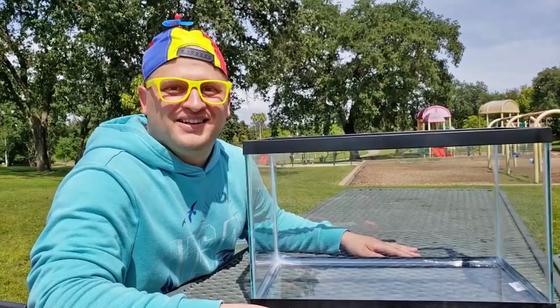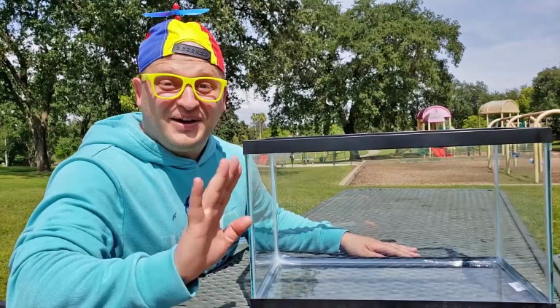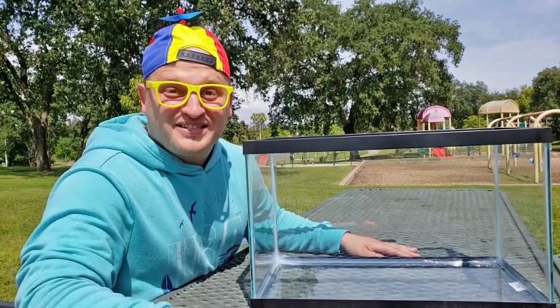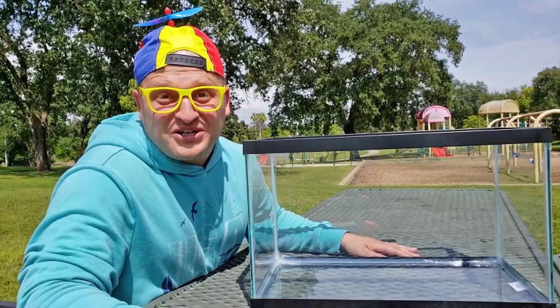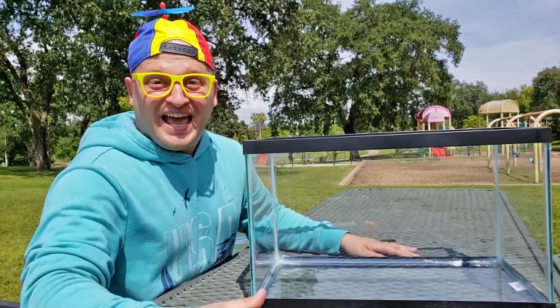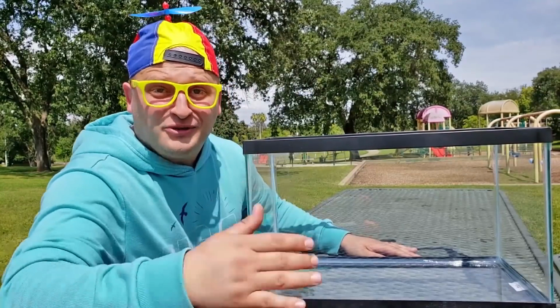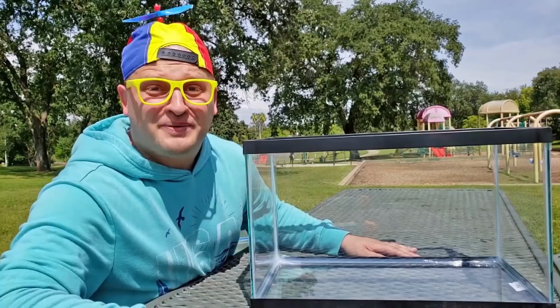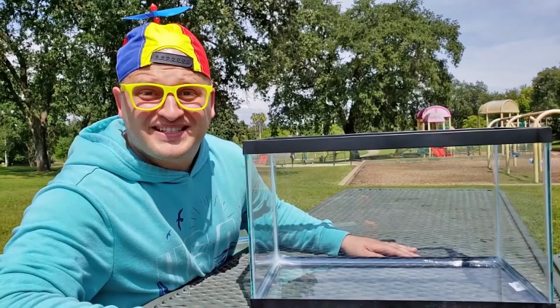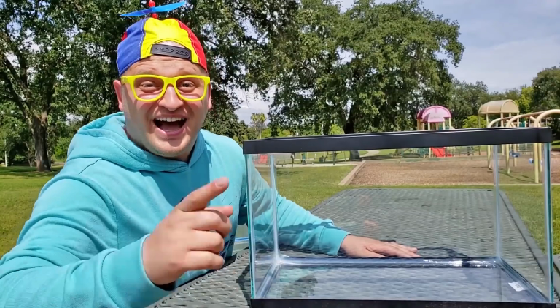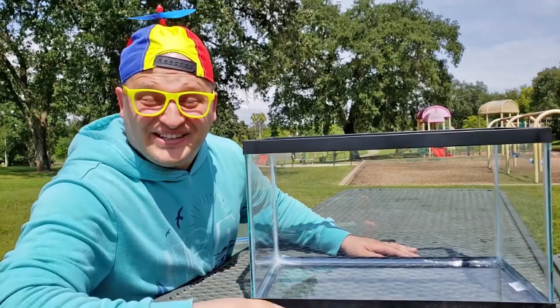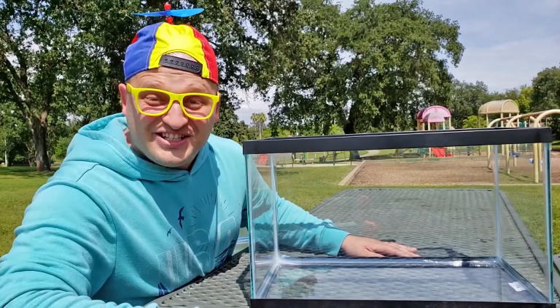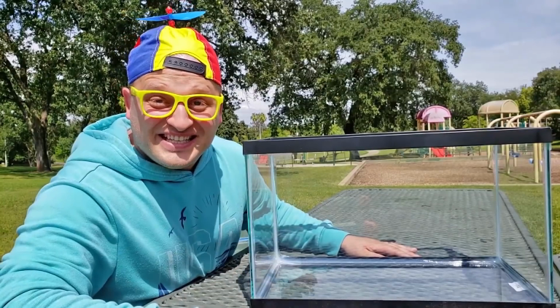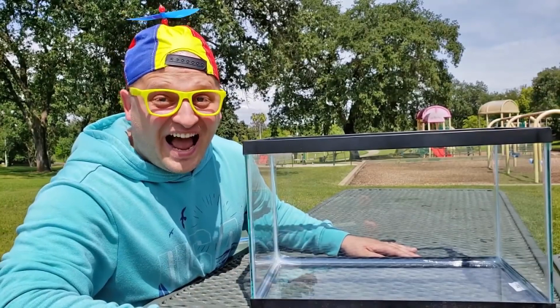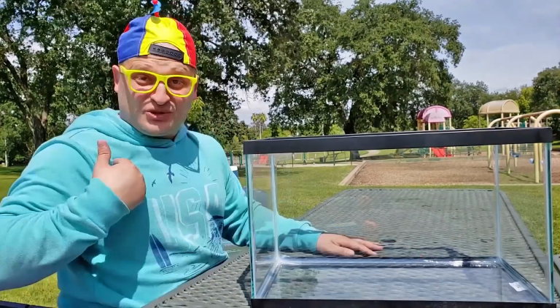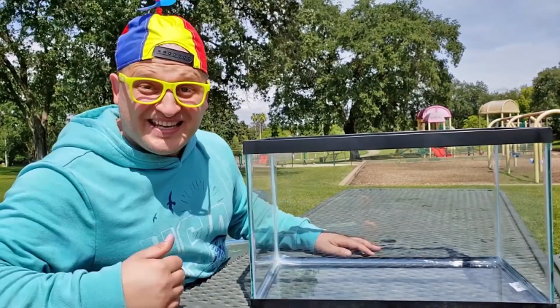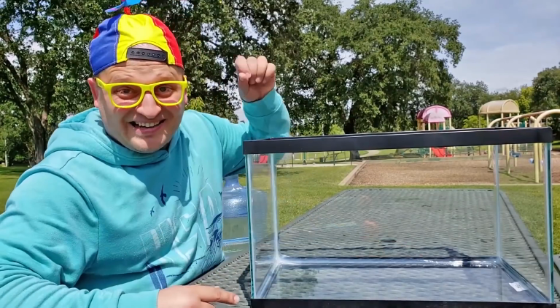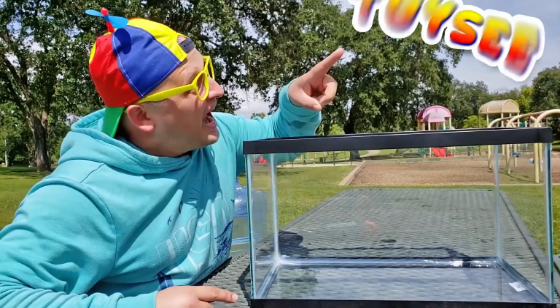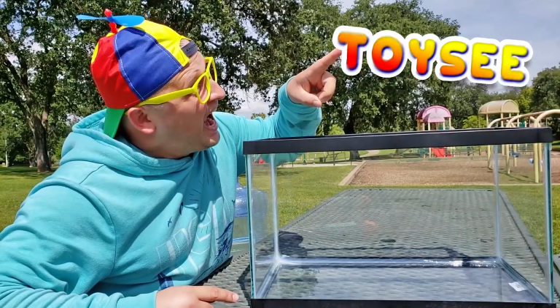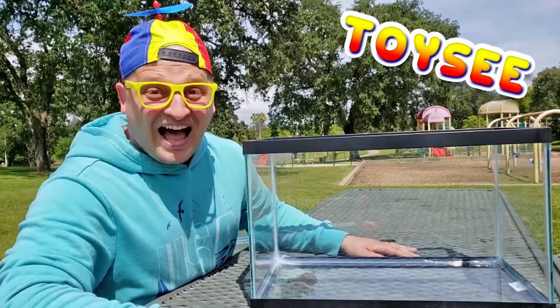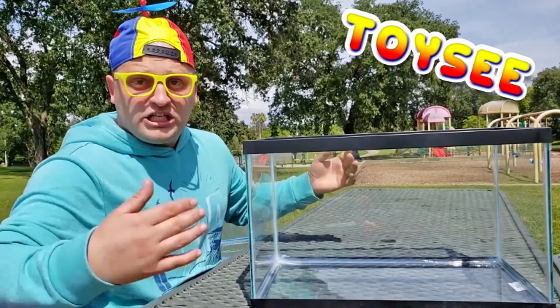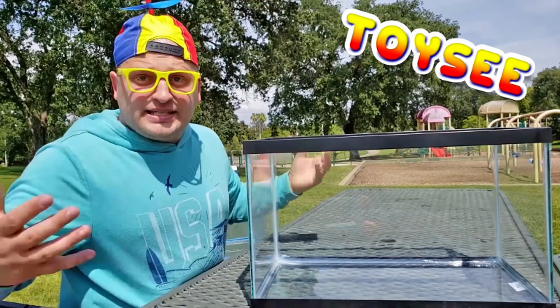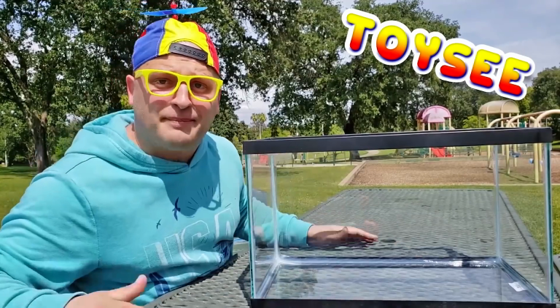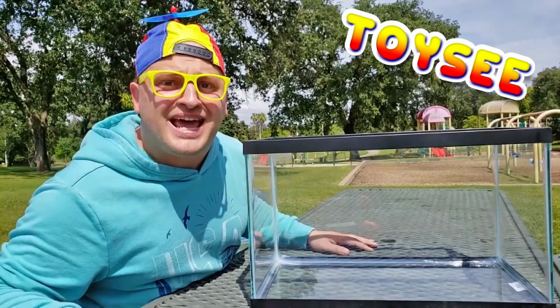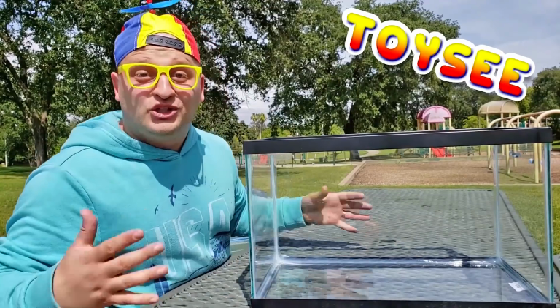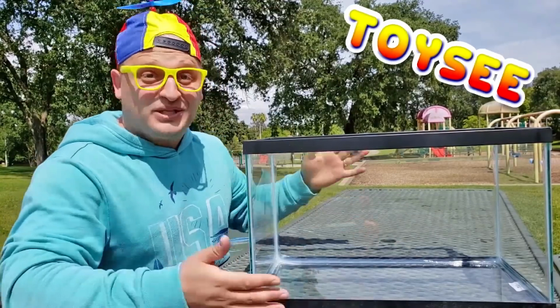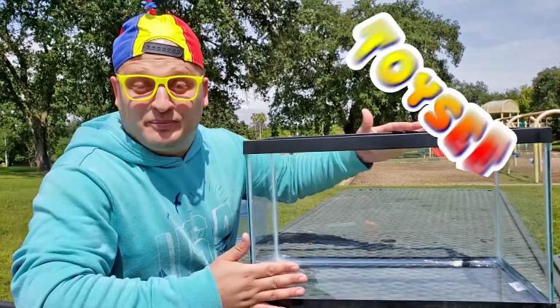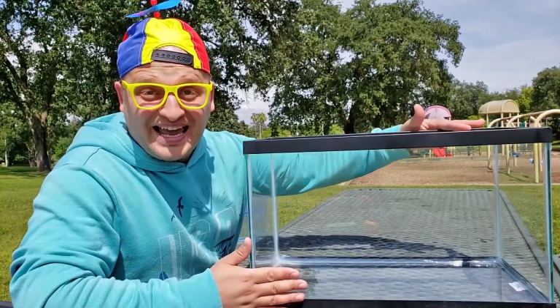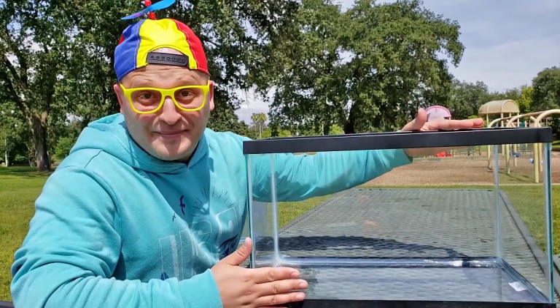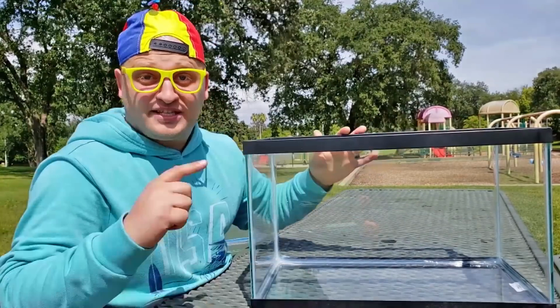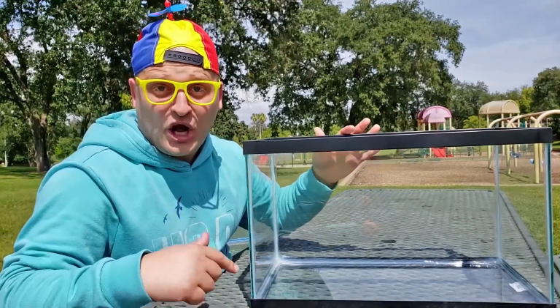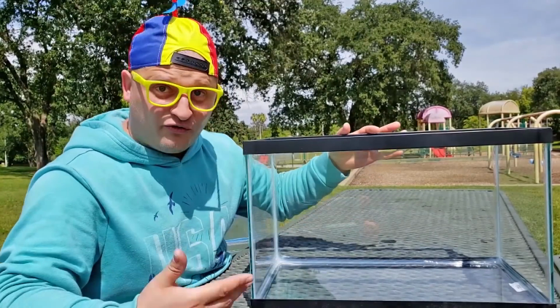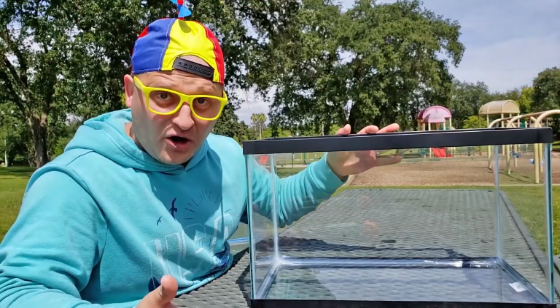Hello boys and girls and hello to your parents. How are you guys doing today? Toysy here. Today is a happy day. Toysy will play a game: Sink or Float!